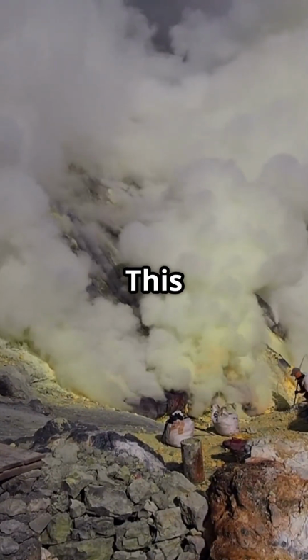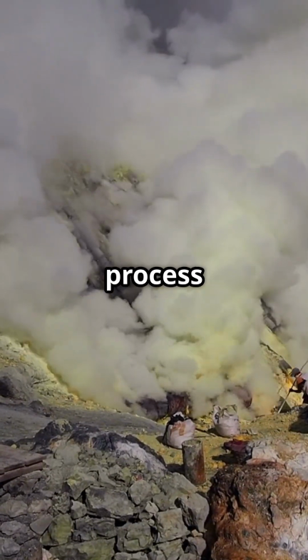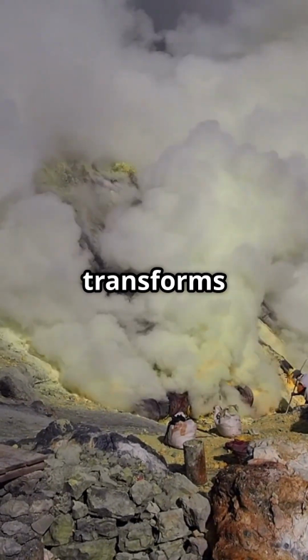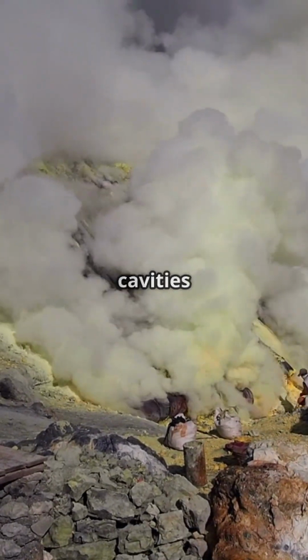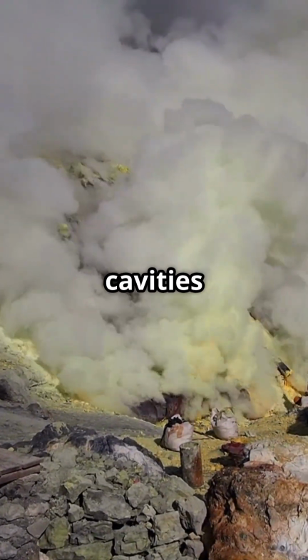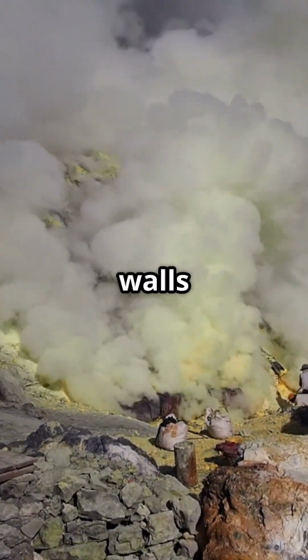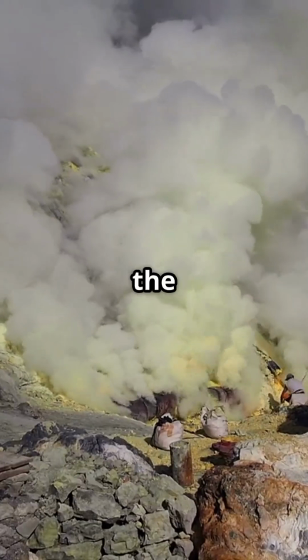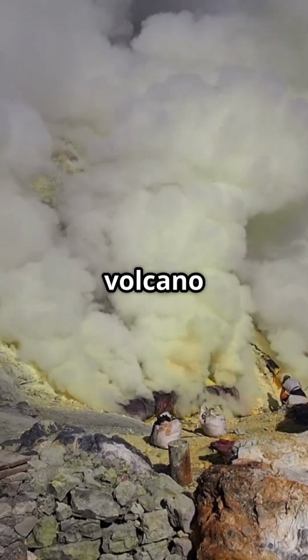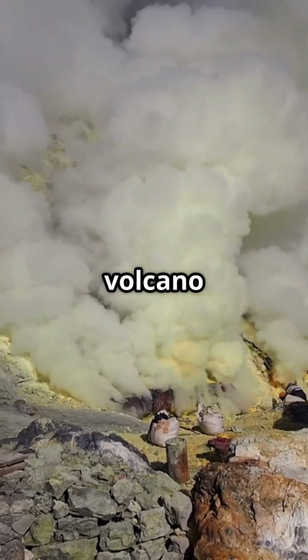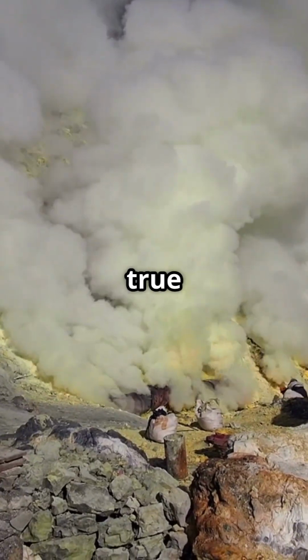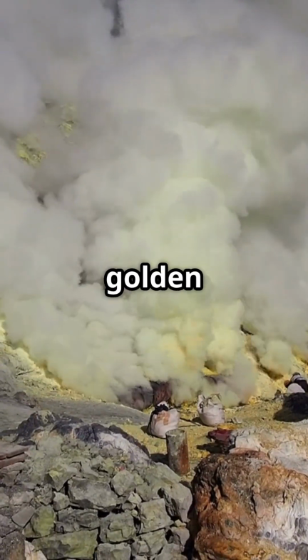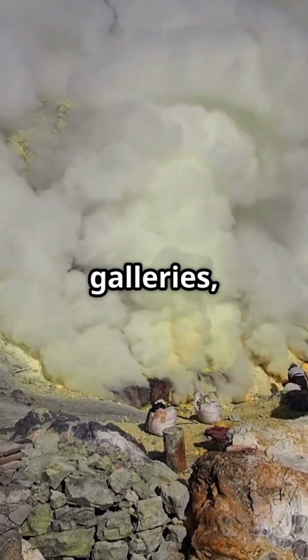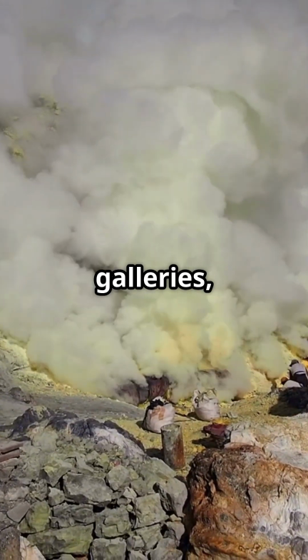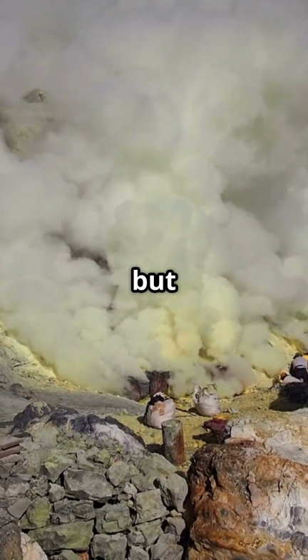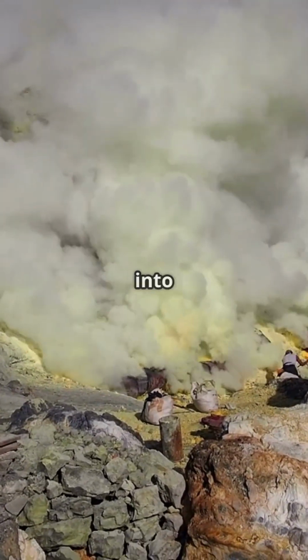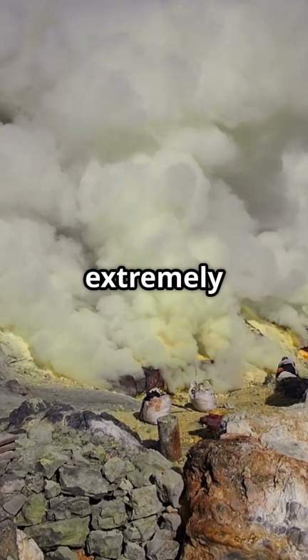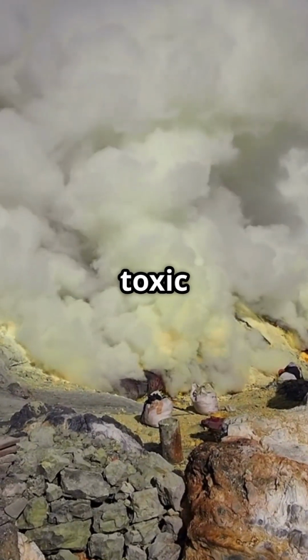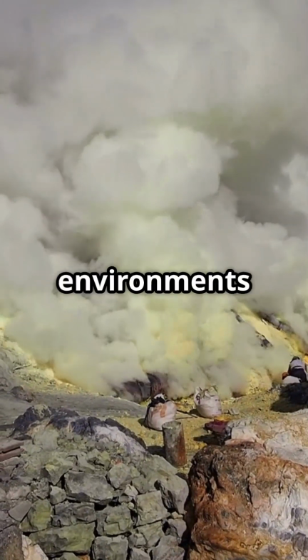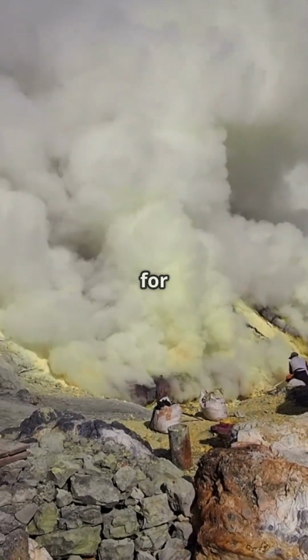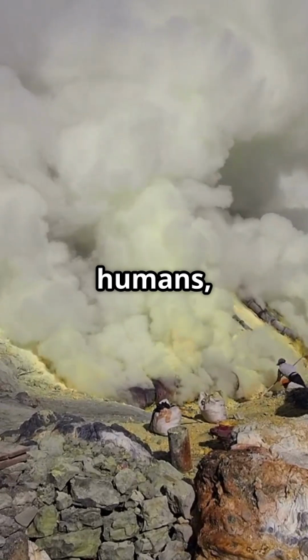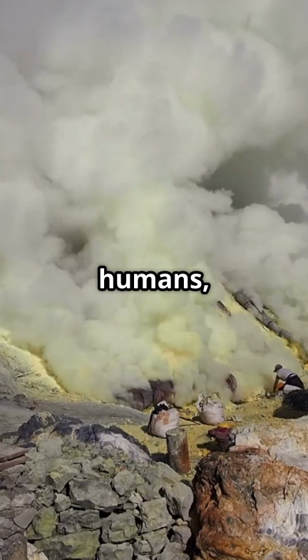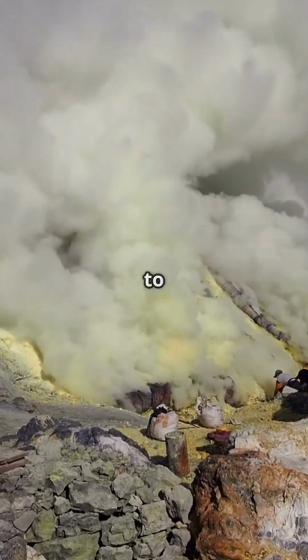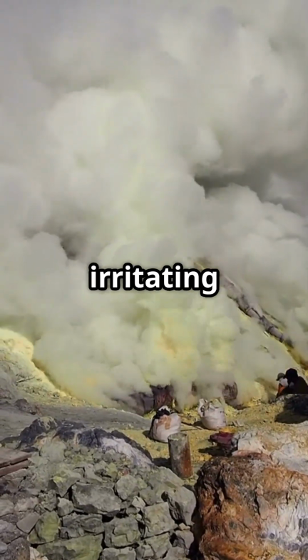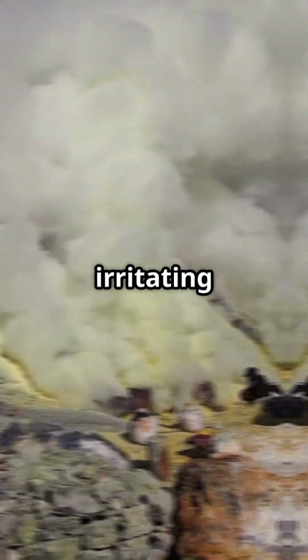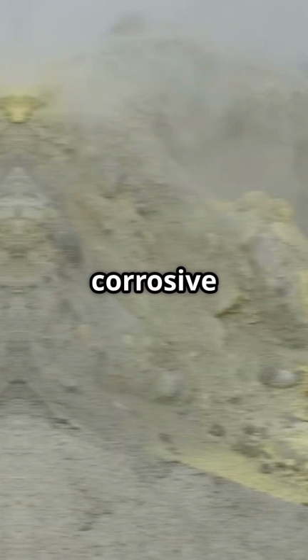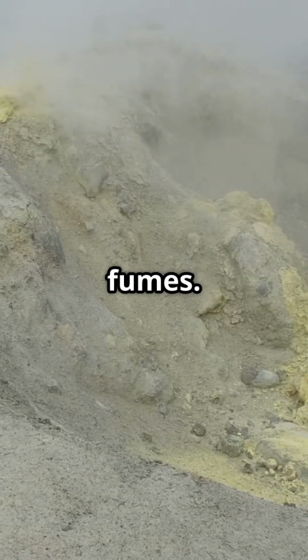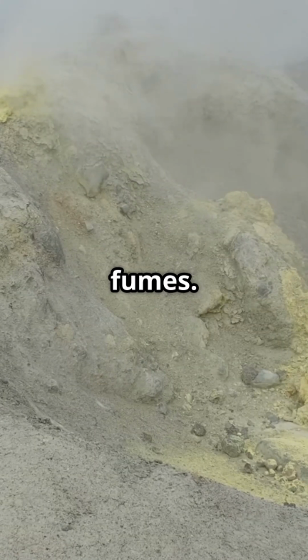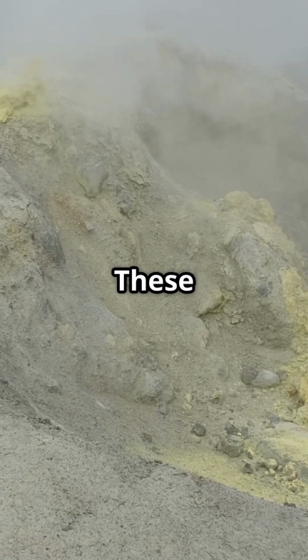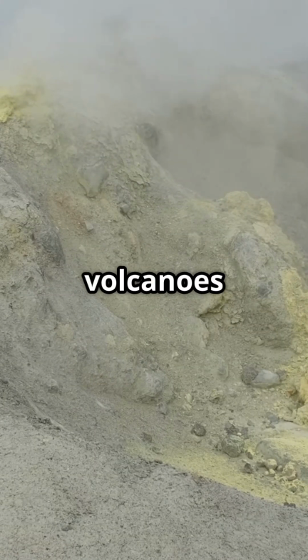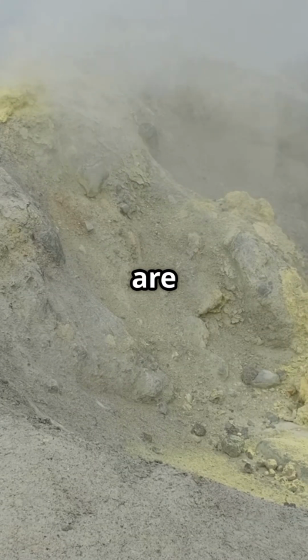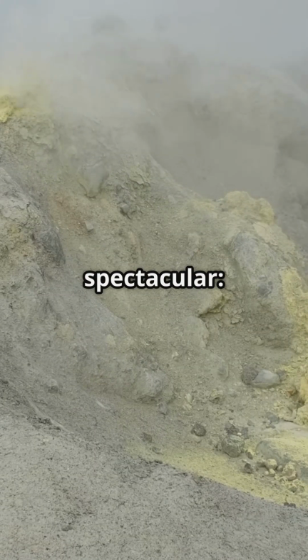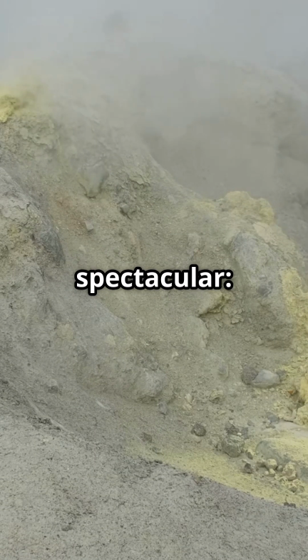This process transforms the cavities and walls of the volcano into true golden galleries, but also into extremely toxic environments for humans, due to the irritating and corrosive fumes.